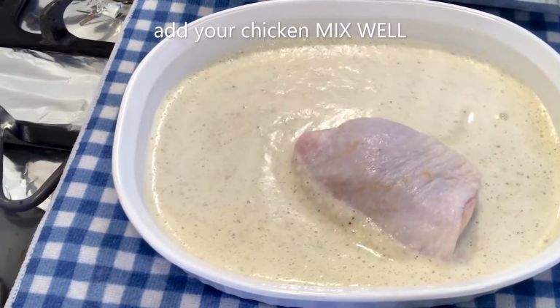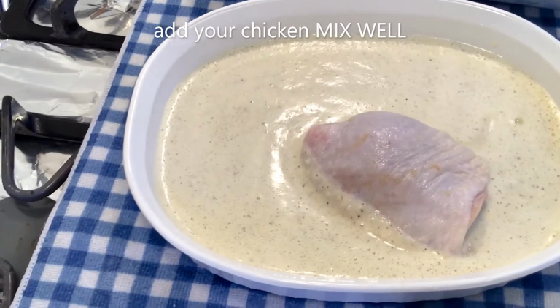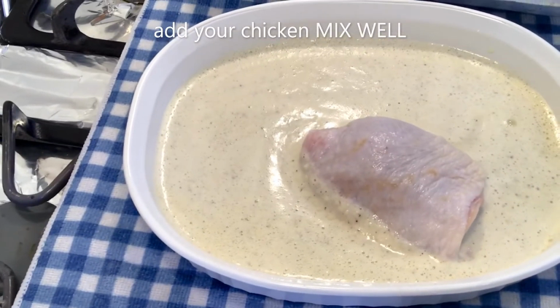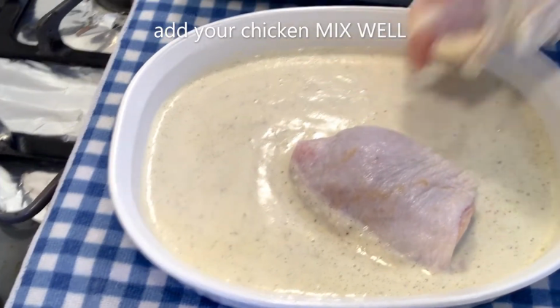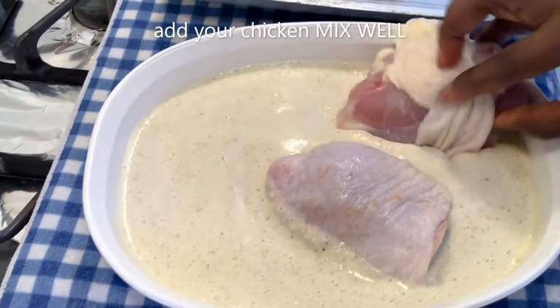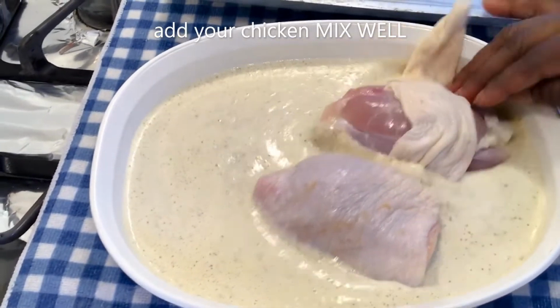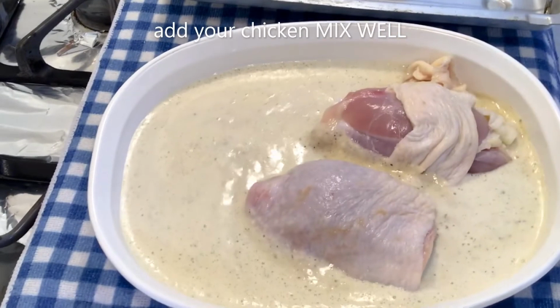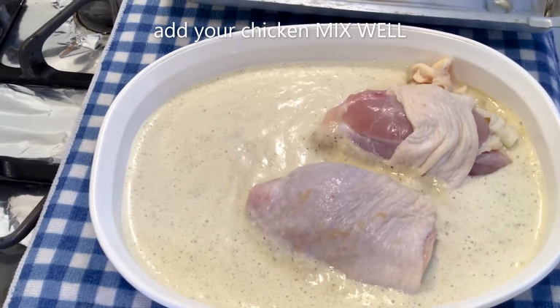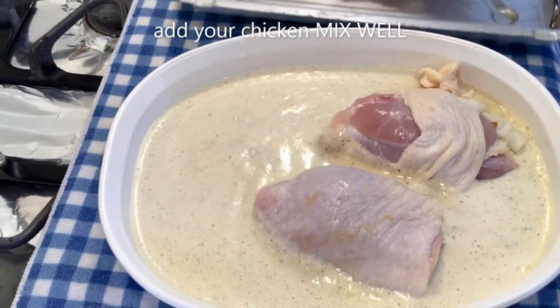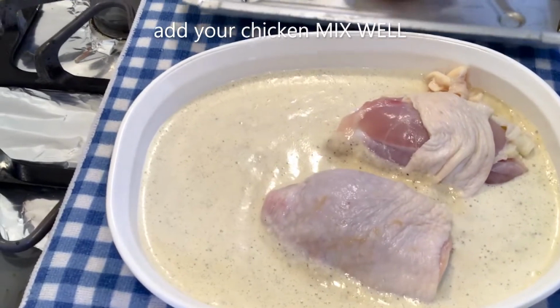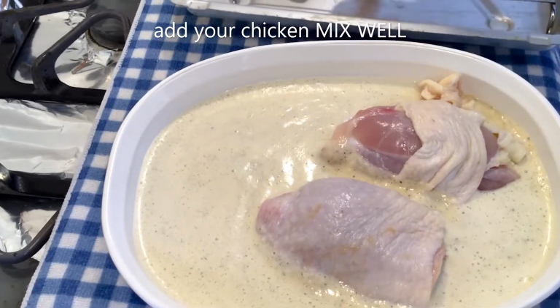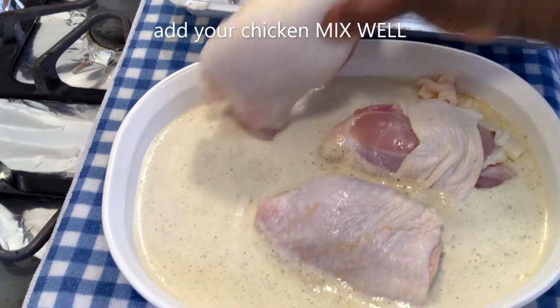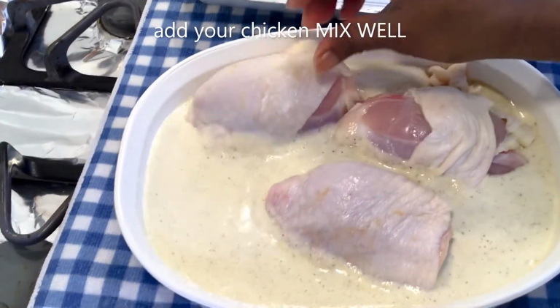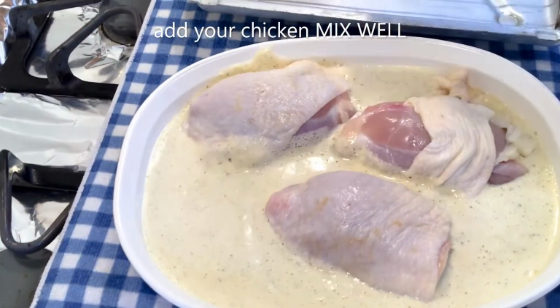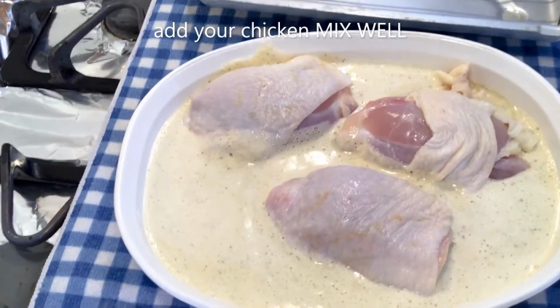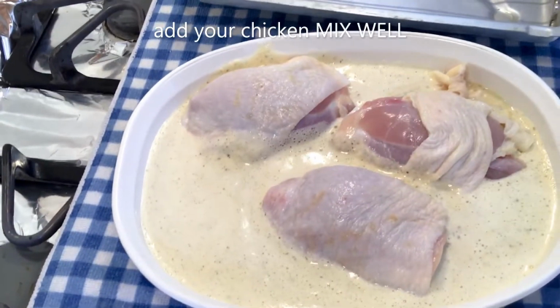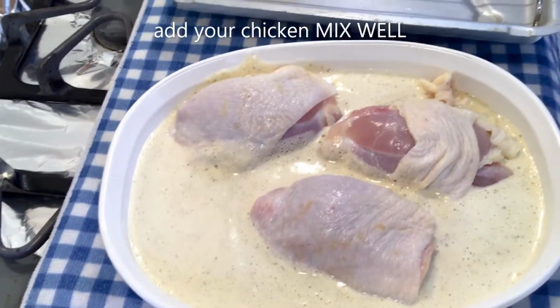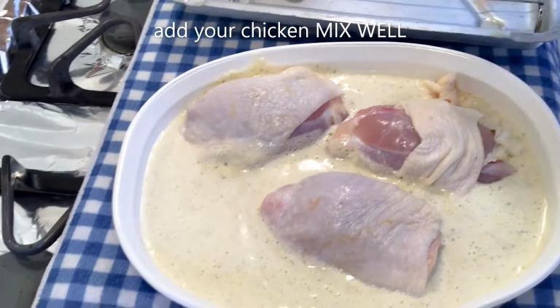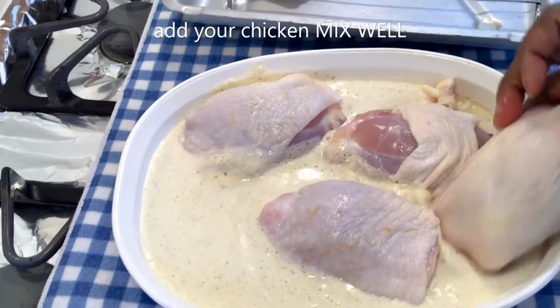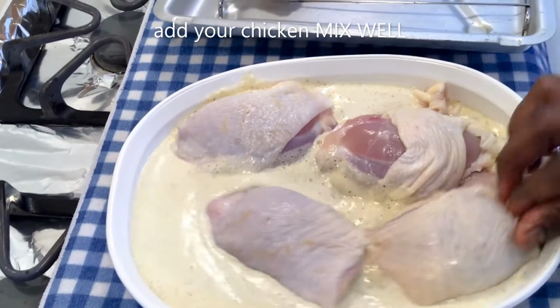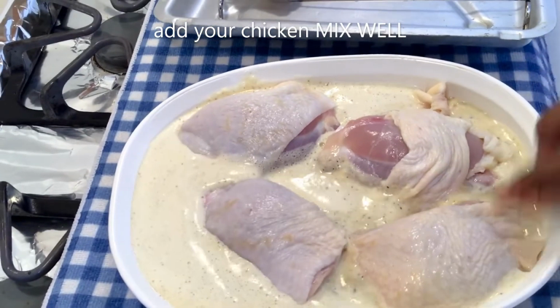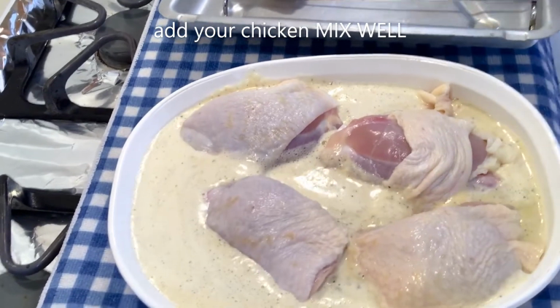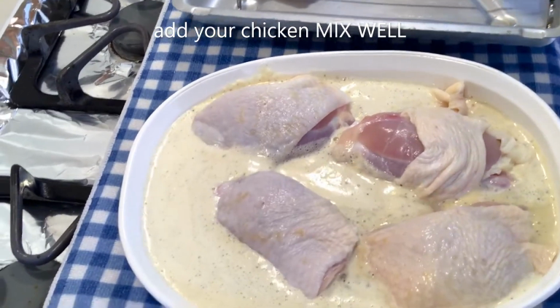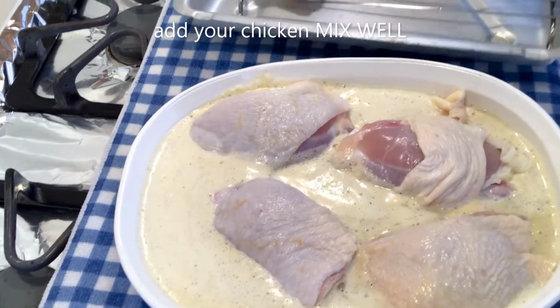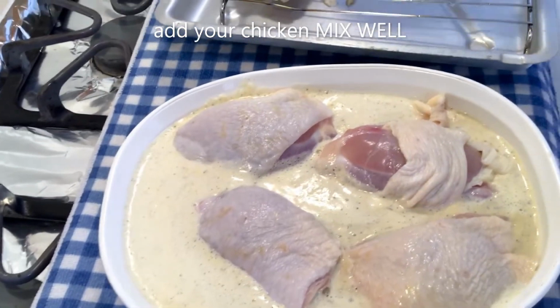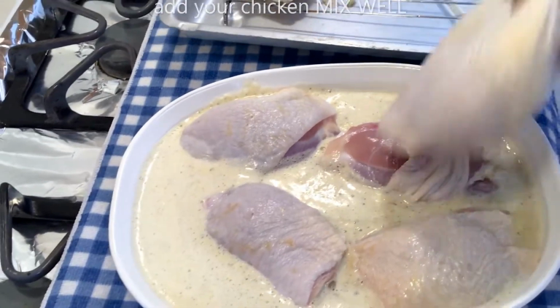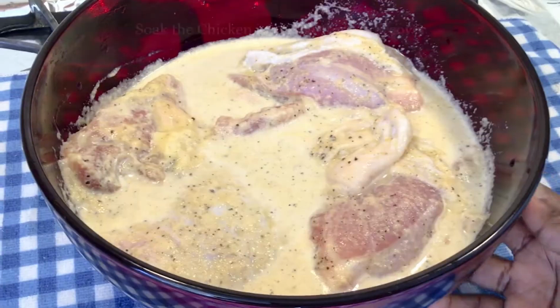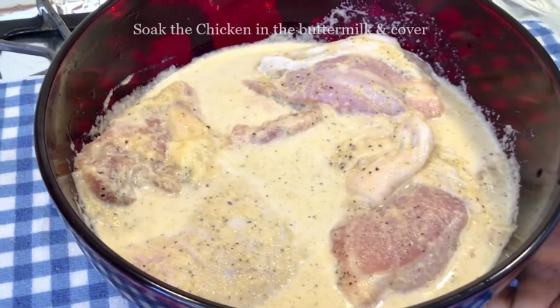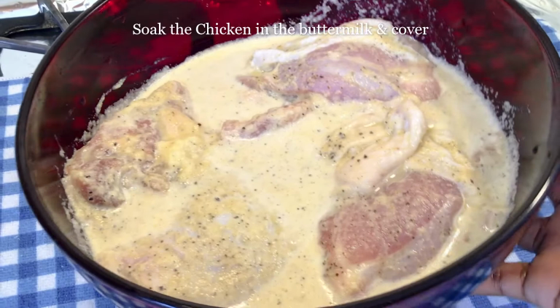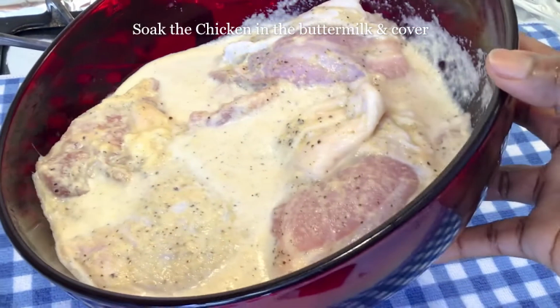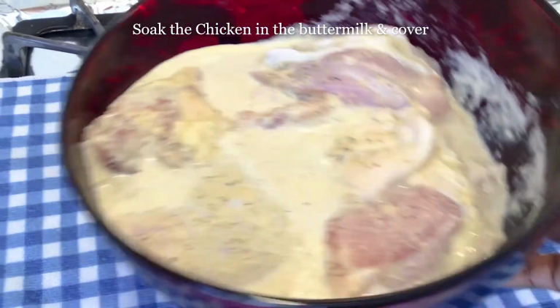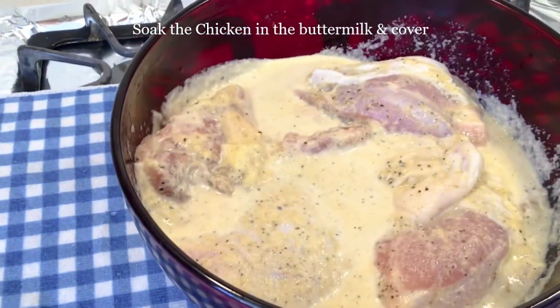I'm just soaking my chicken in the marinade, enjoying that taste of the buttermilk. Look at that — it's good! So we cover it.